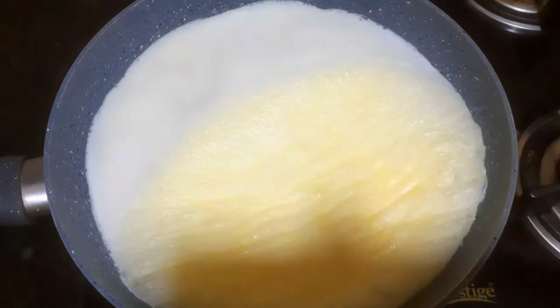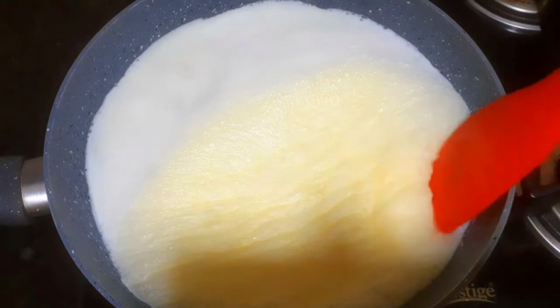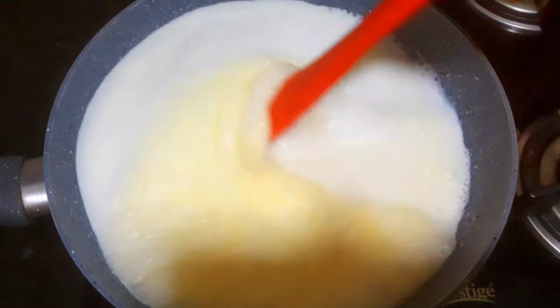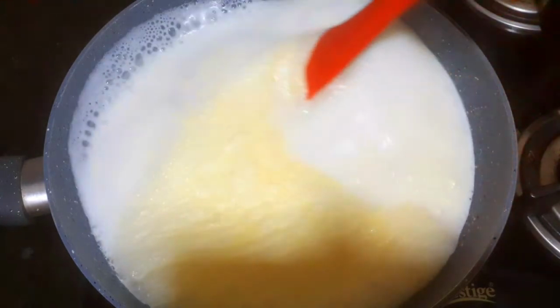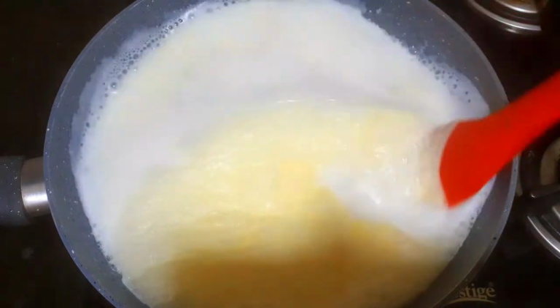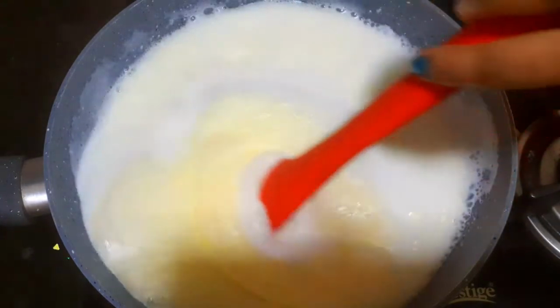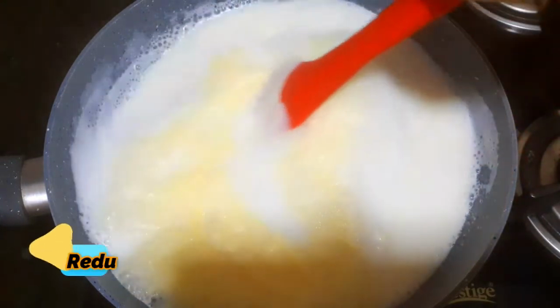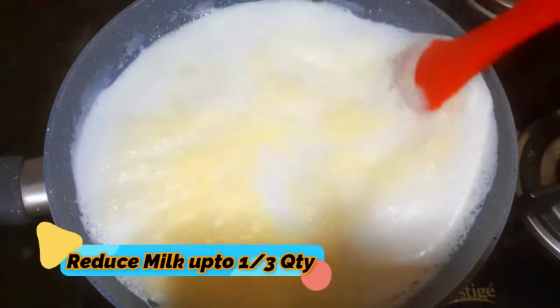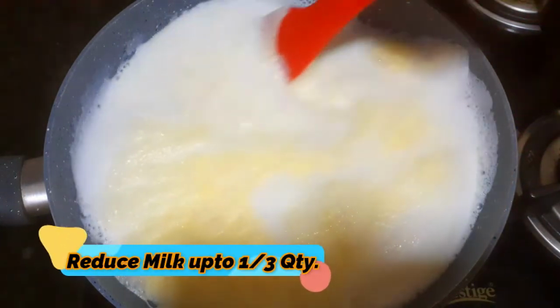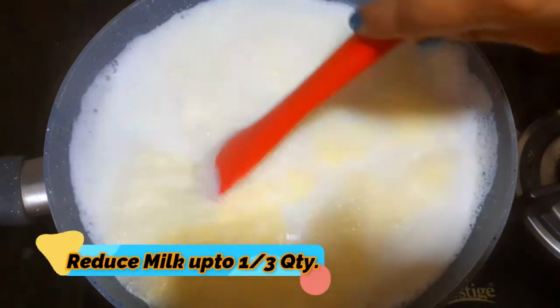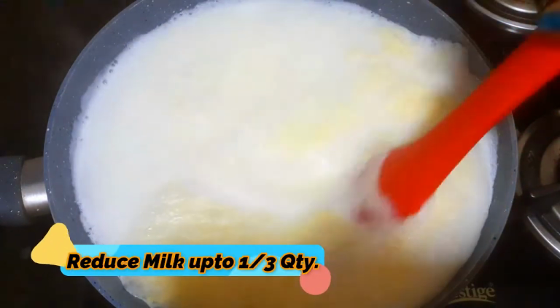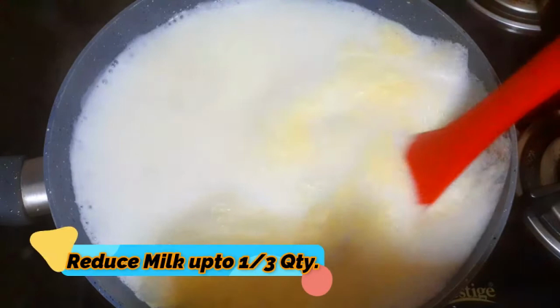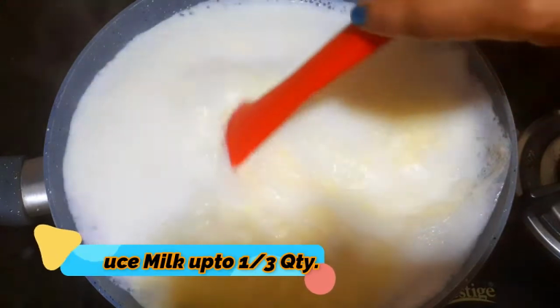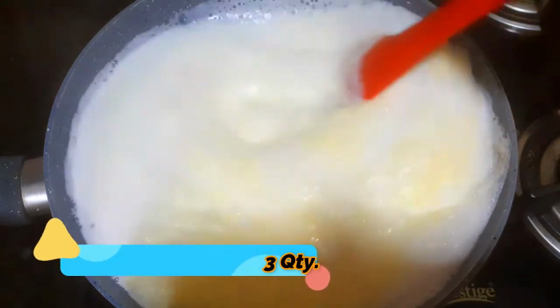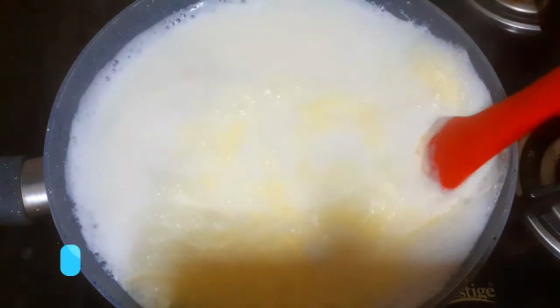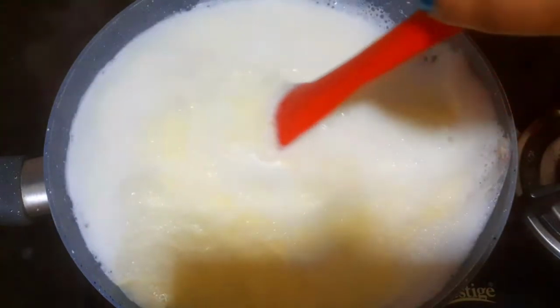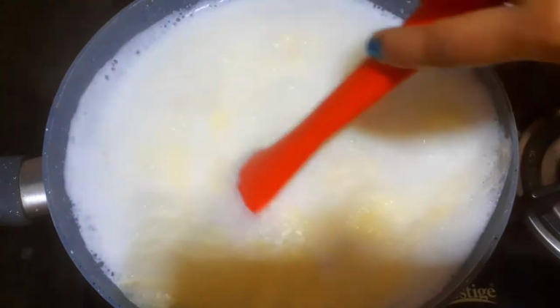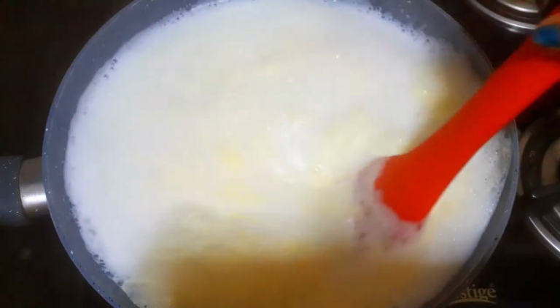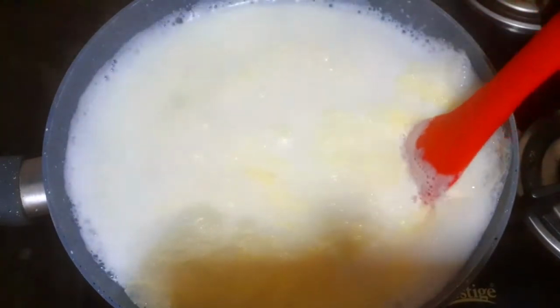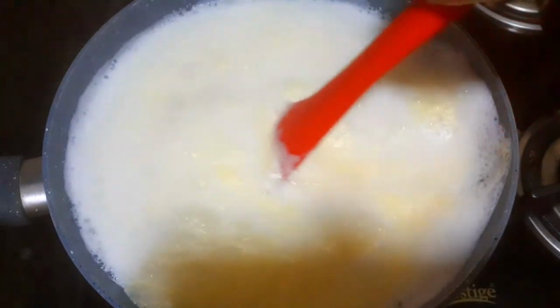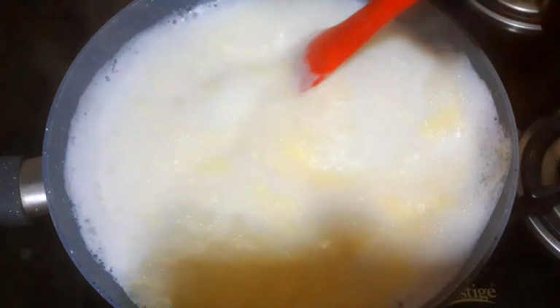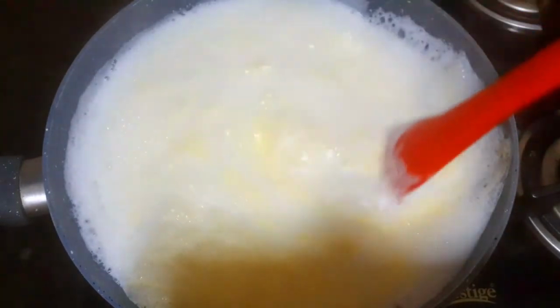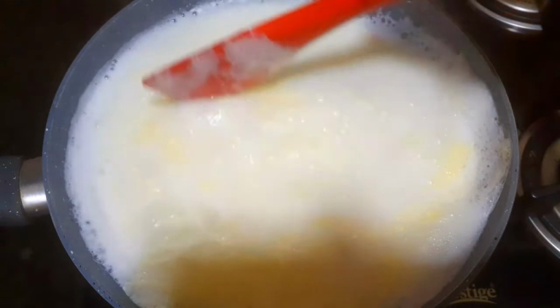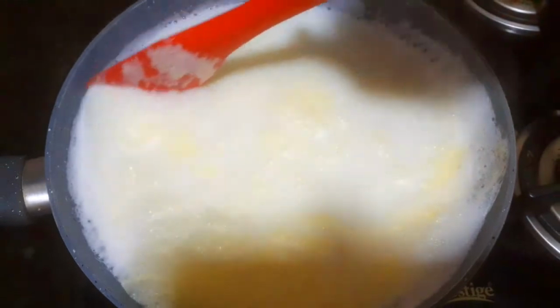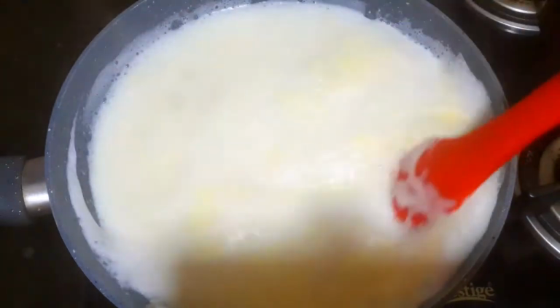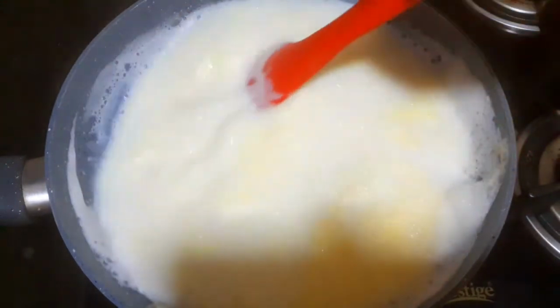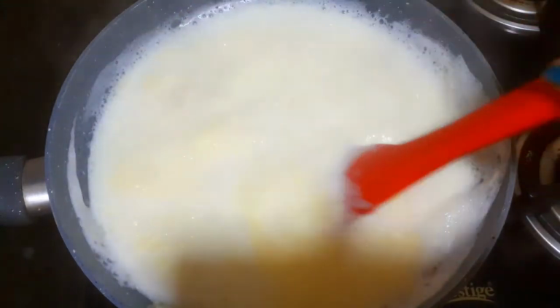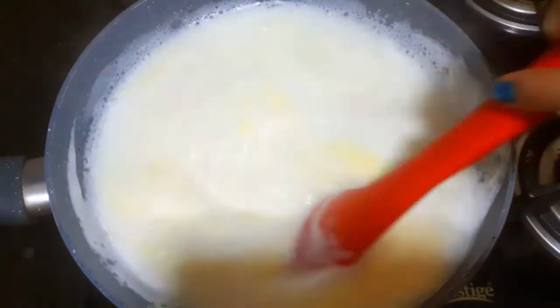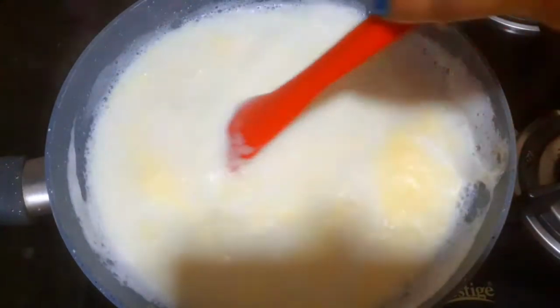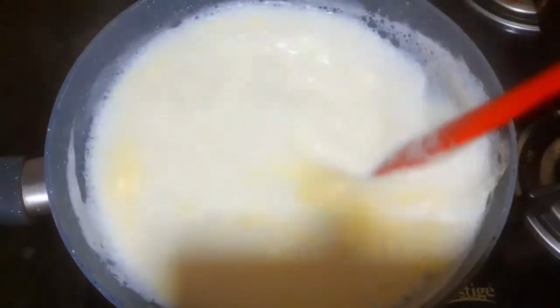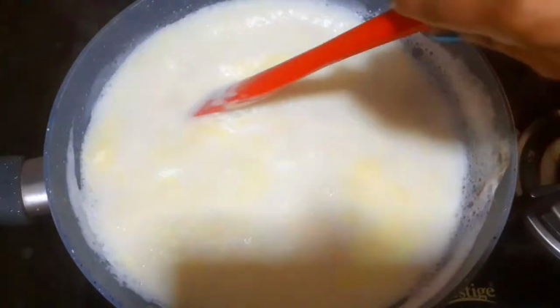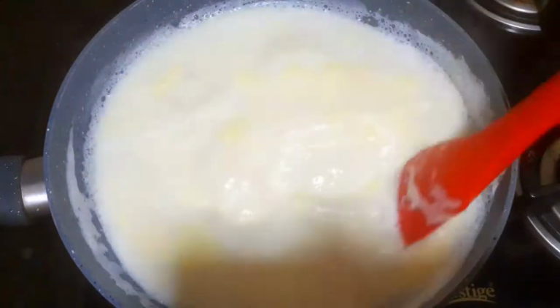We will put some oil in a bowl and mix it into the milk. We will mix it well. Let's keep mixing and cook it slowly for 1 to 3 hours.